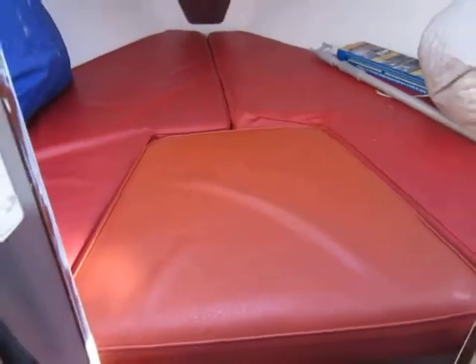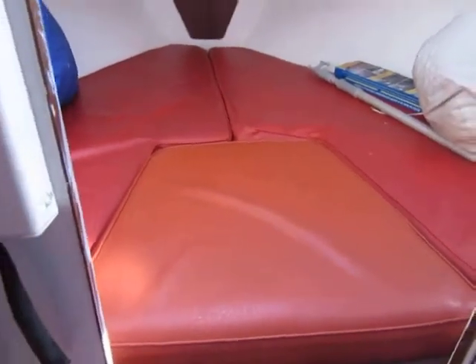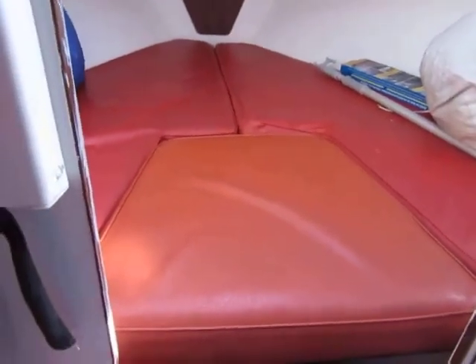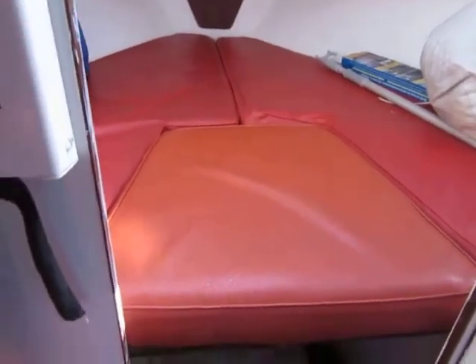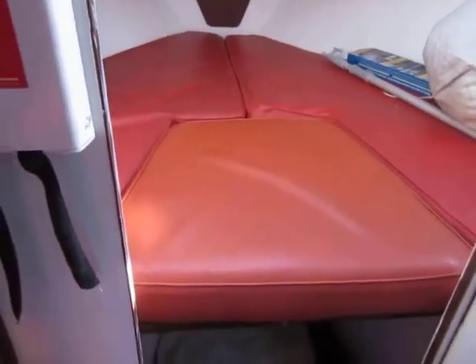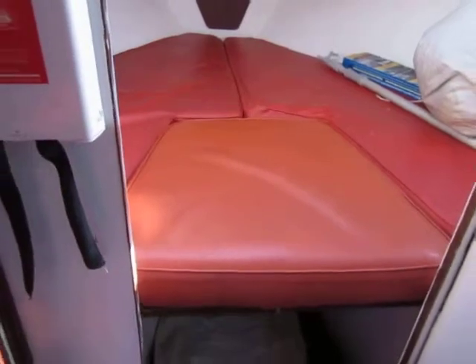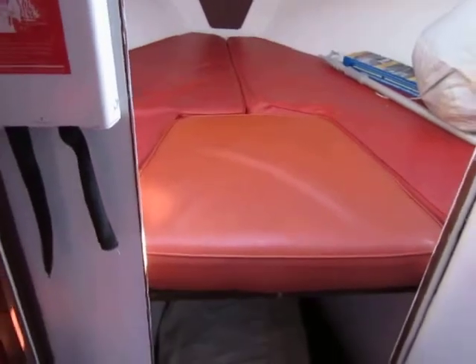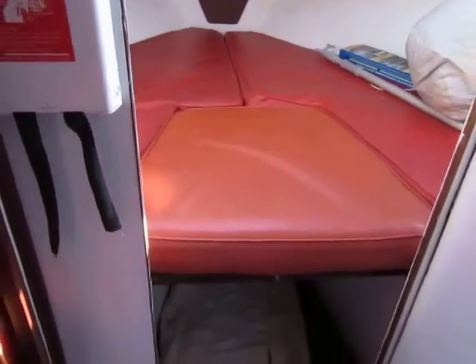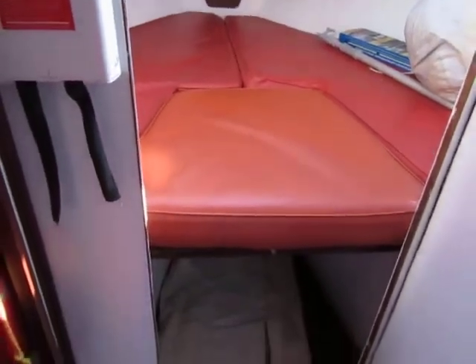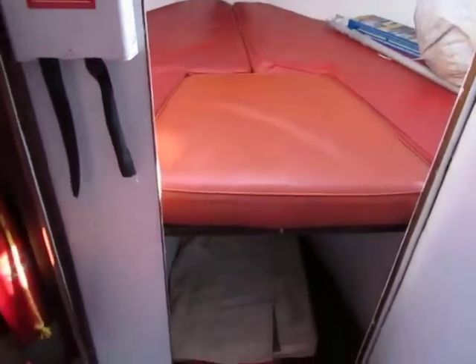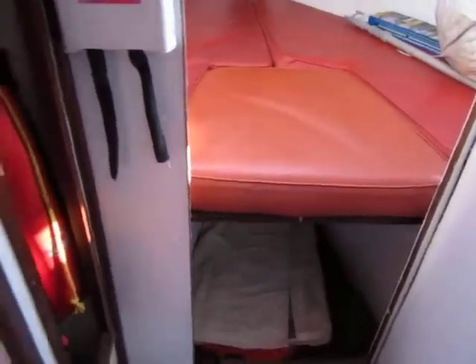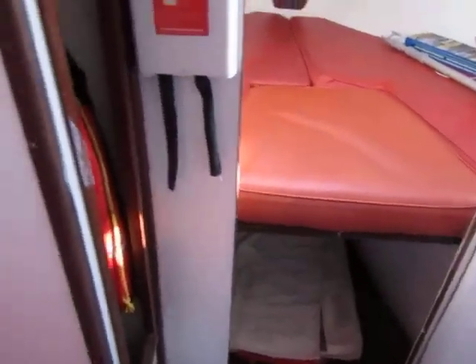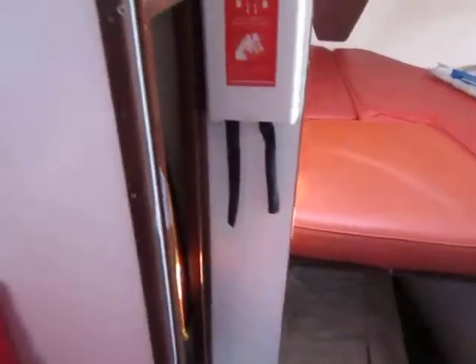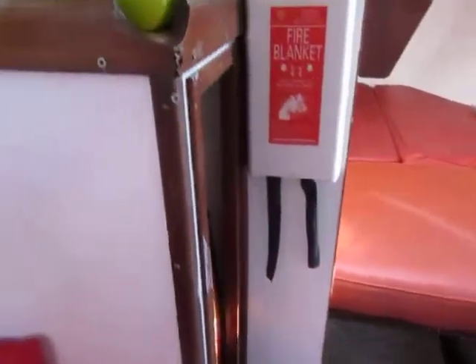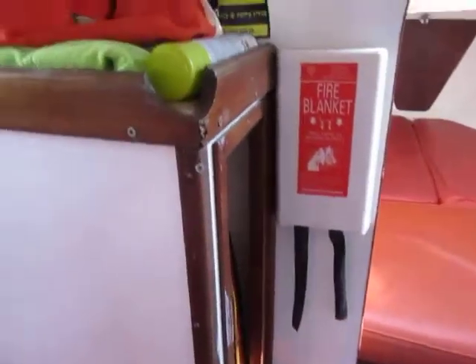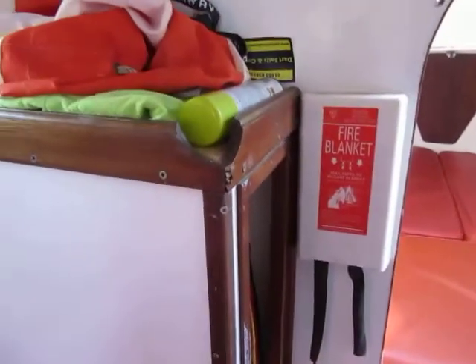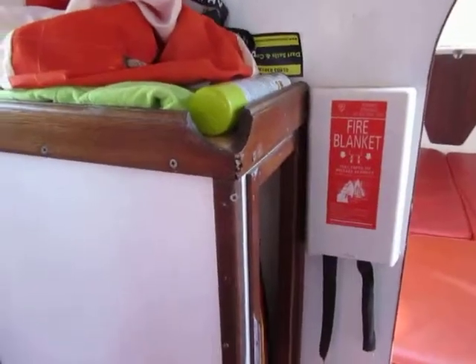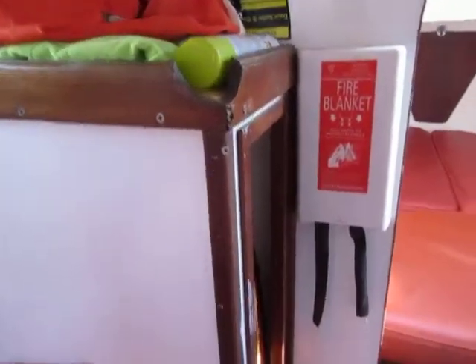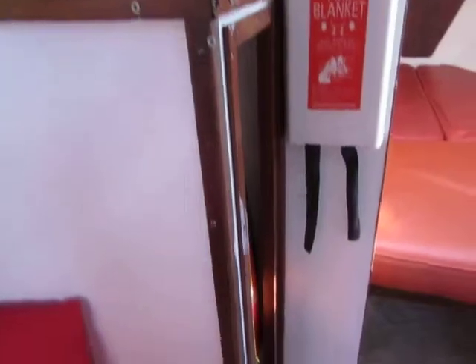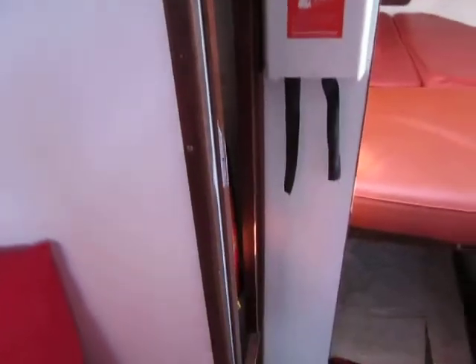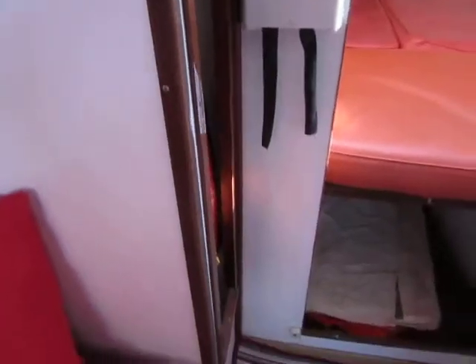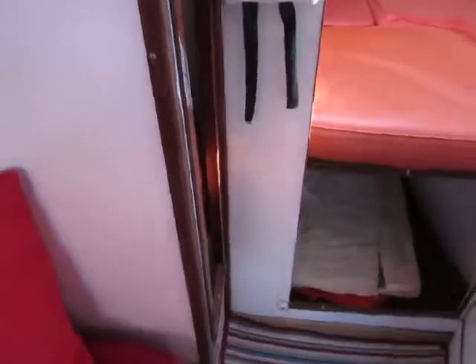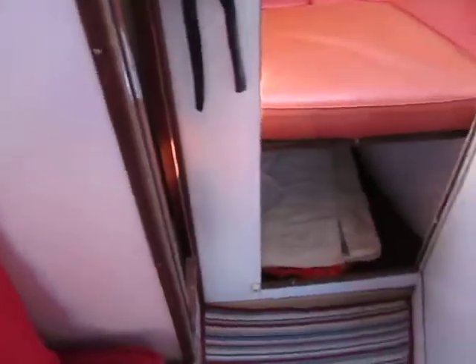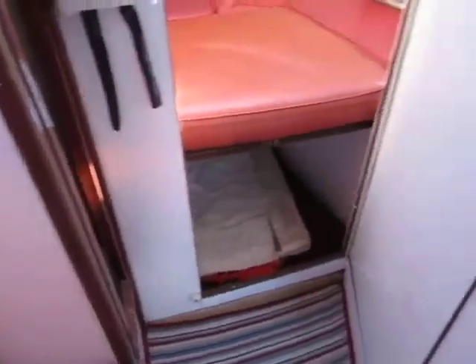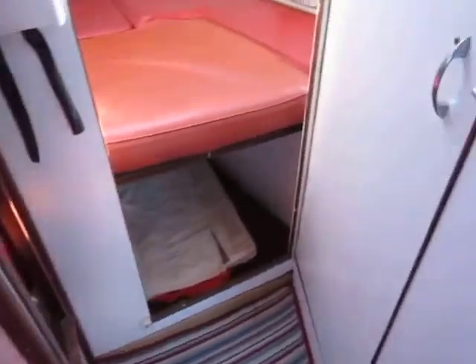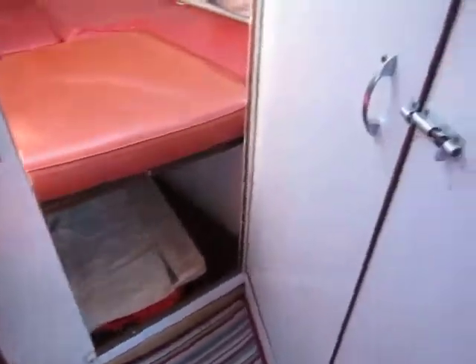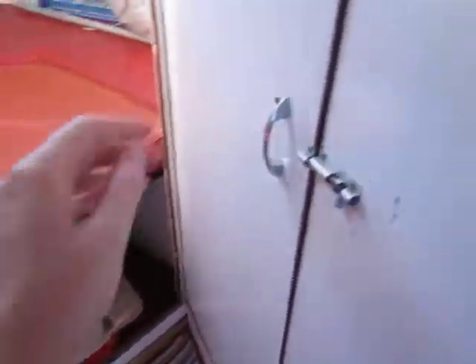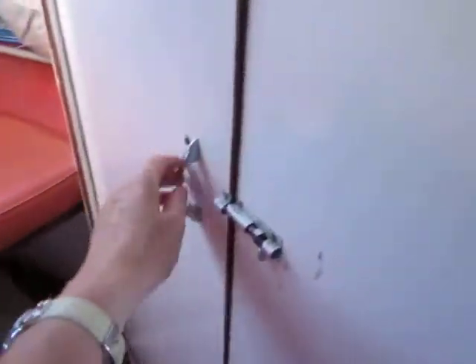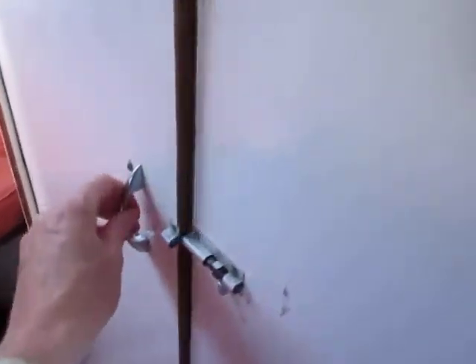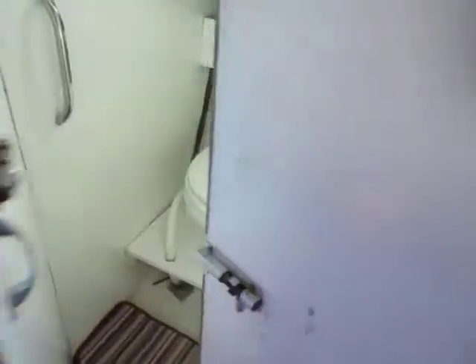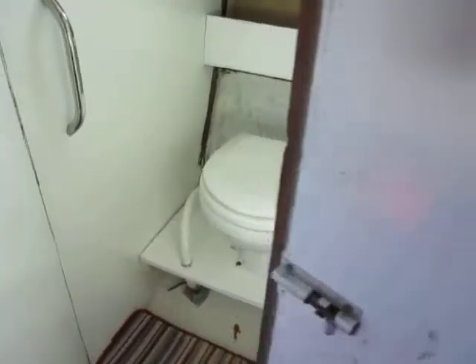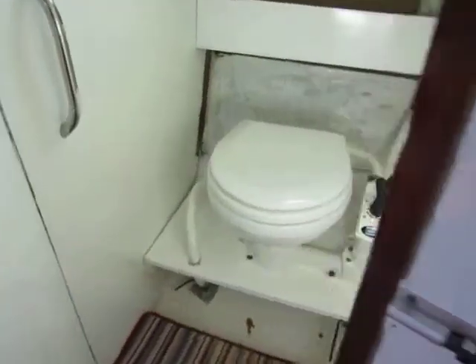Starting in the forward cabin where we find a good-sized double berth. We've got some hanging locker space just outside and opposite we find separate heads.